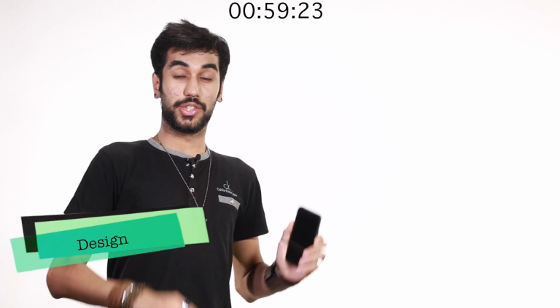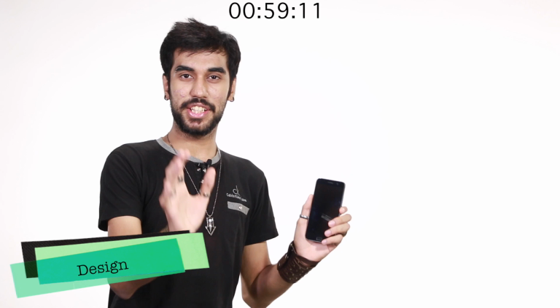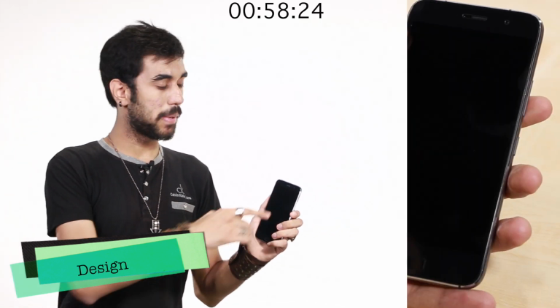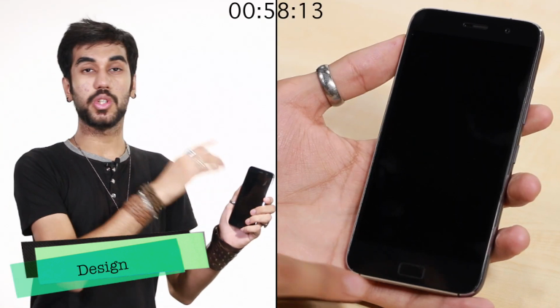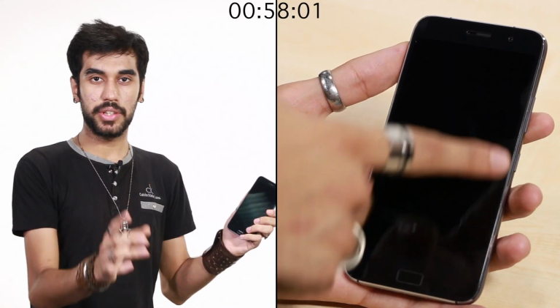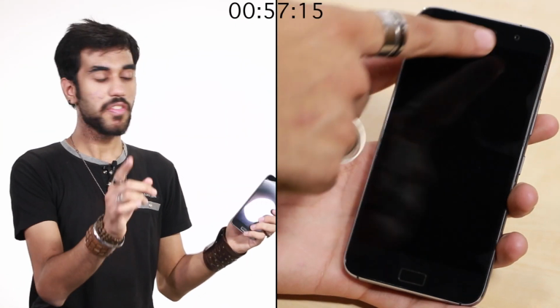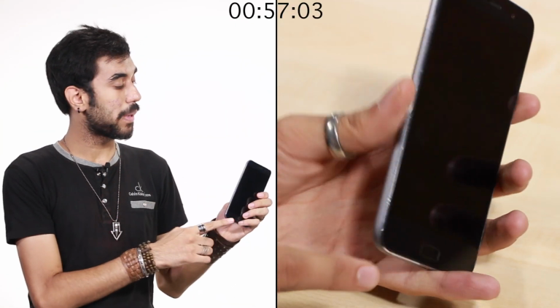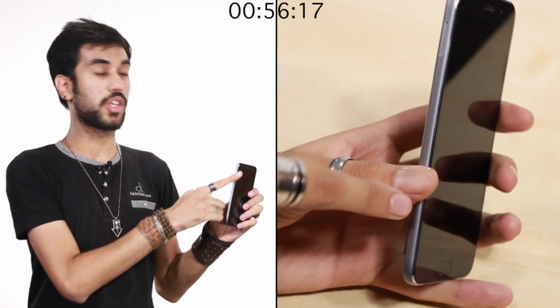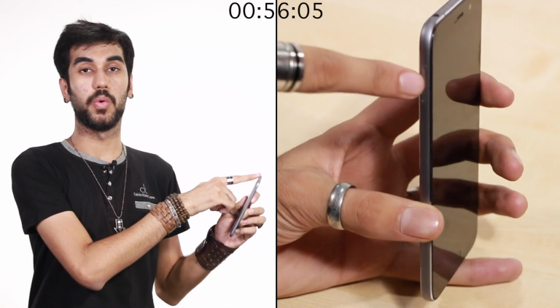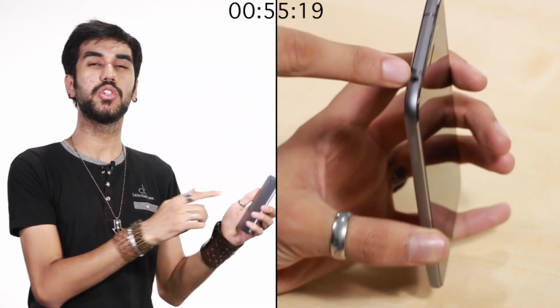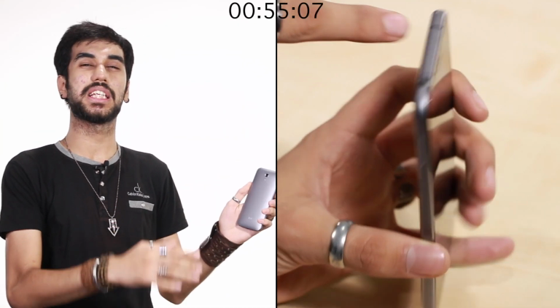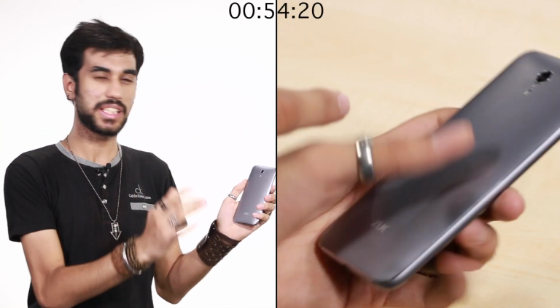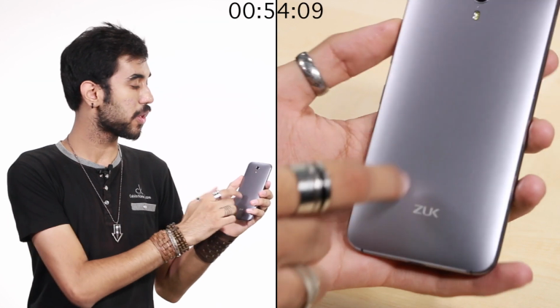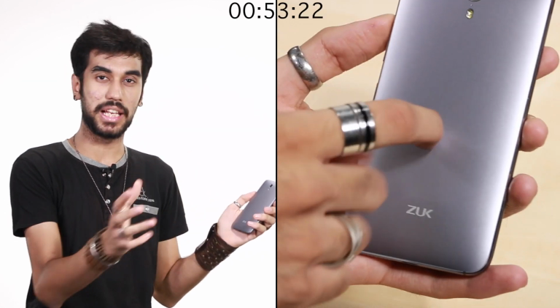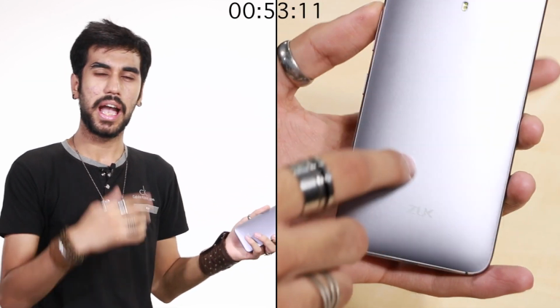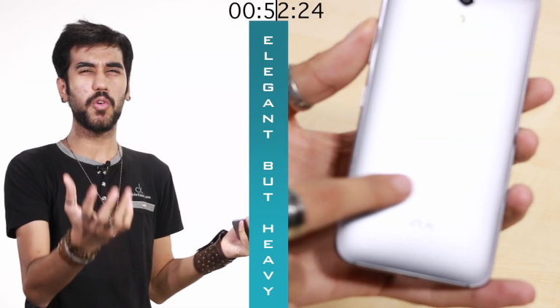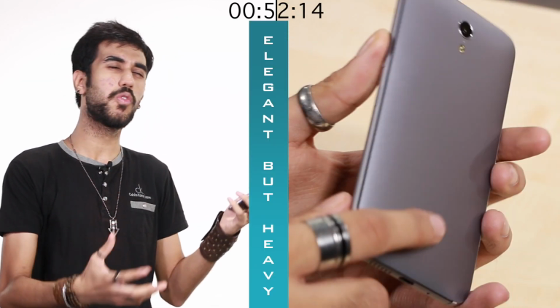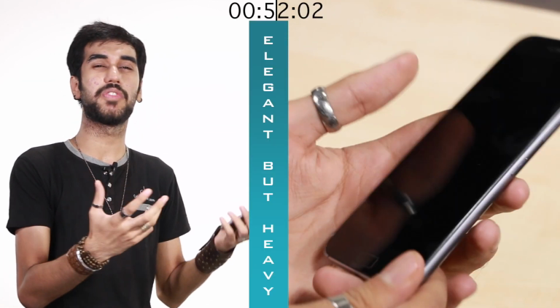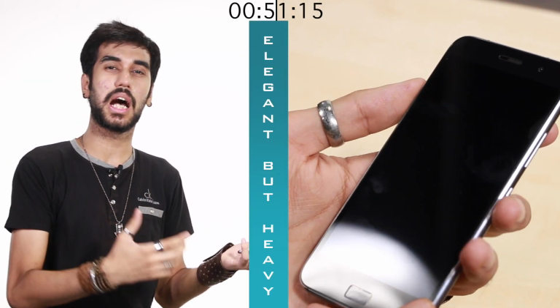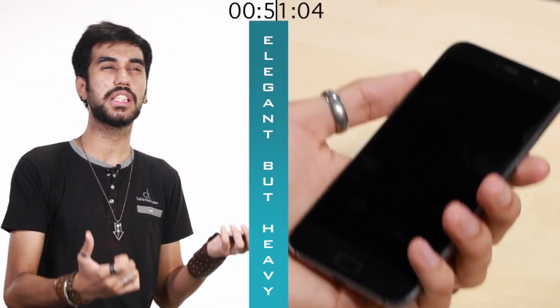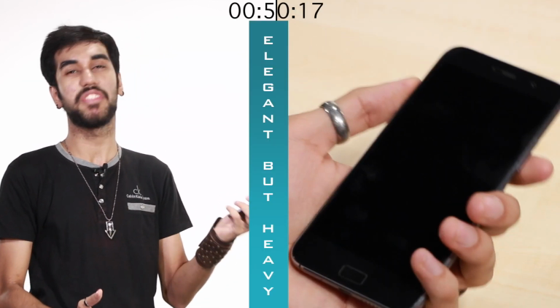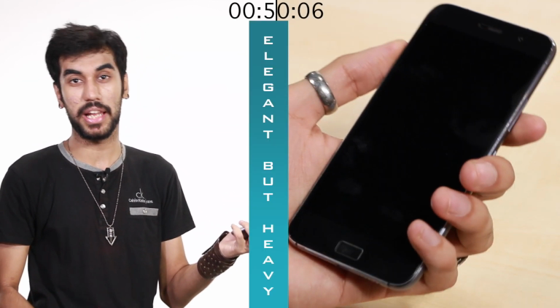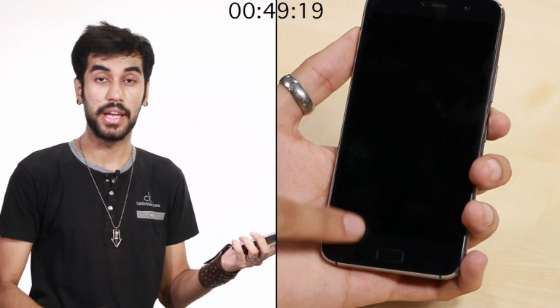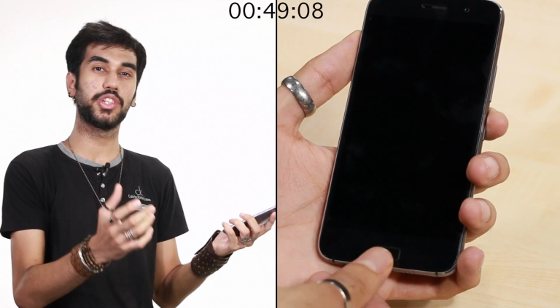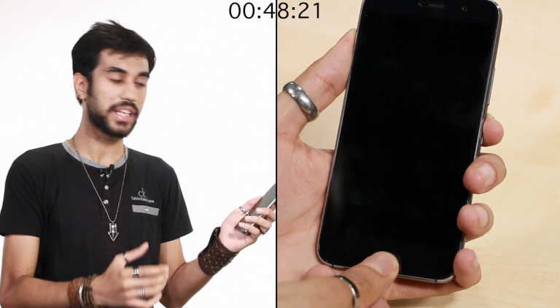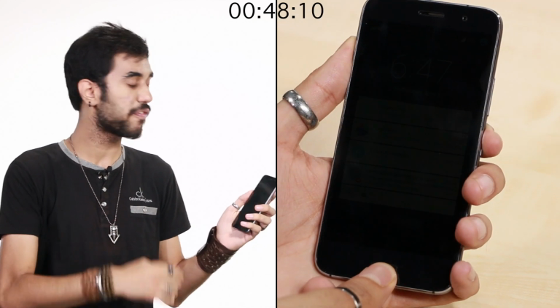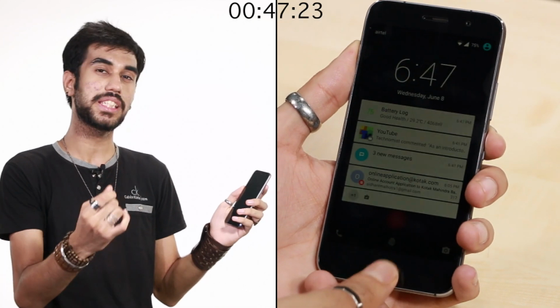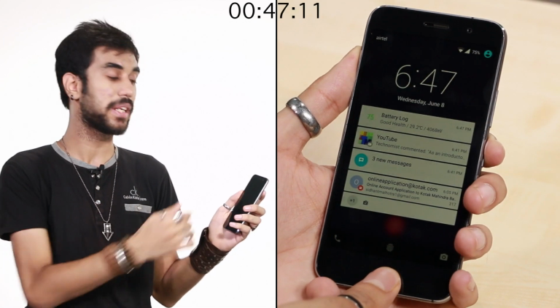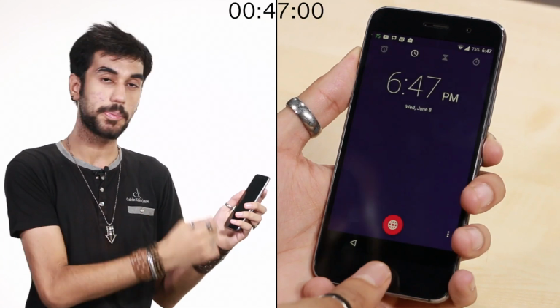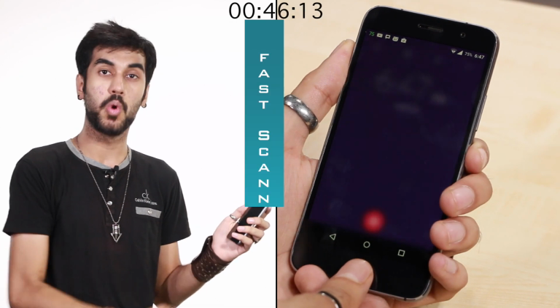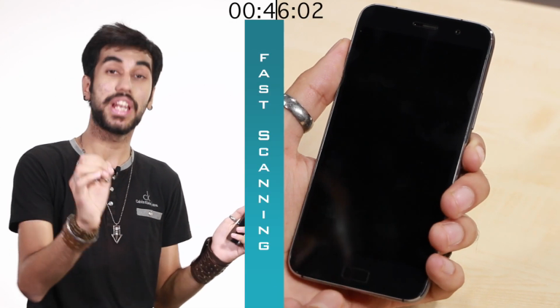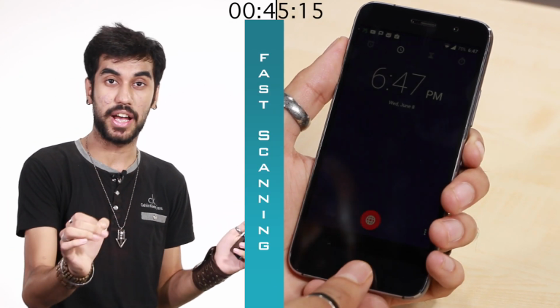Starting with the design, the black front looks very ordinary. However, you've got metal edges on this phone and even though the back is plastic, it looks metallic. The phone is overall built very well, however it's a bit heavy for my liking. And turning to the front again, there's a fingerprint scanner beneath the display which is very very fast.